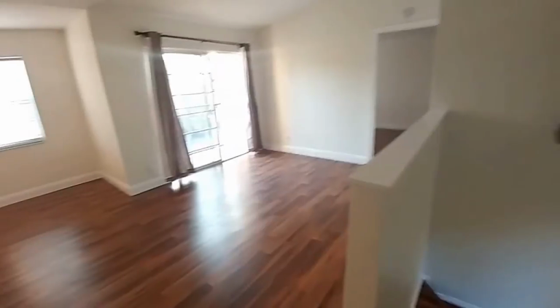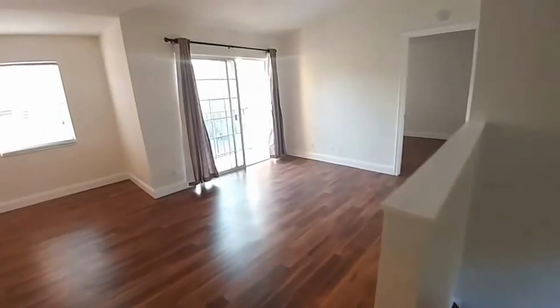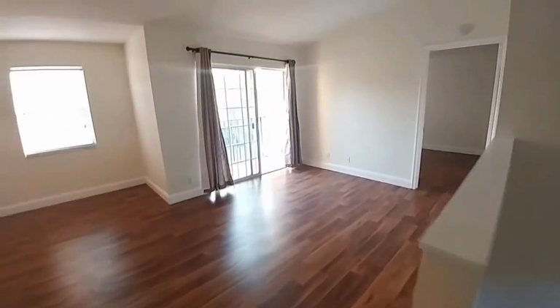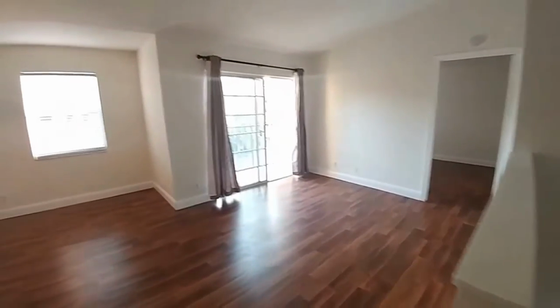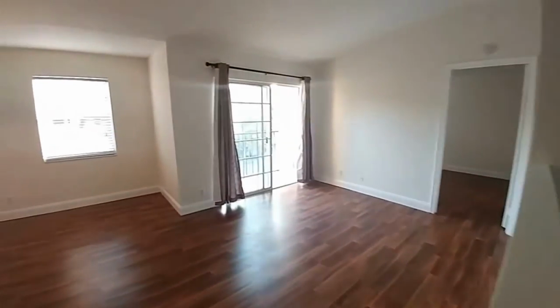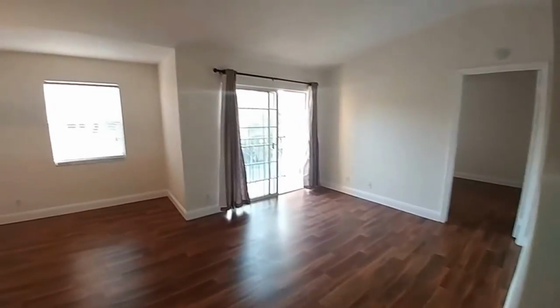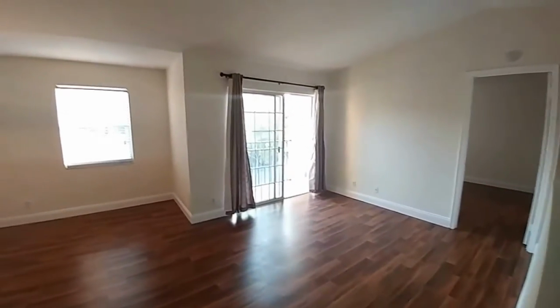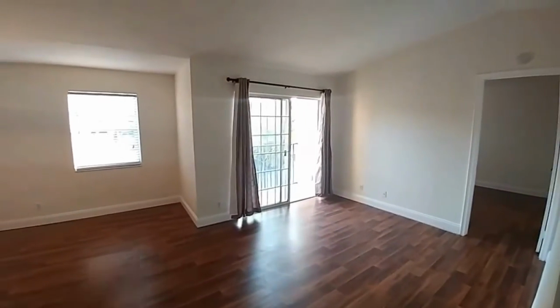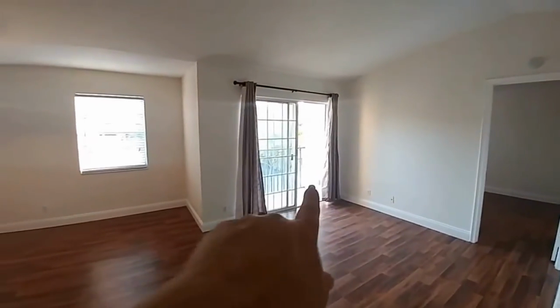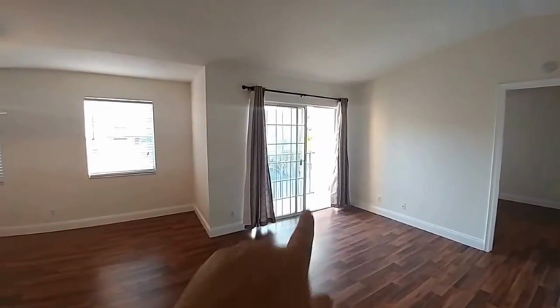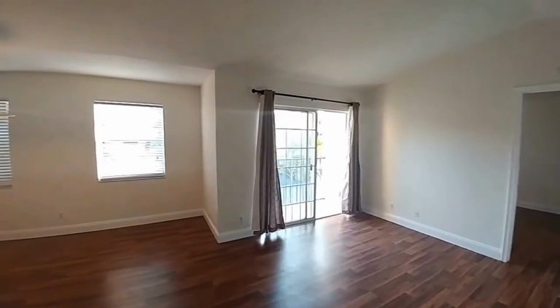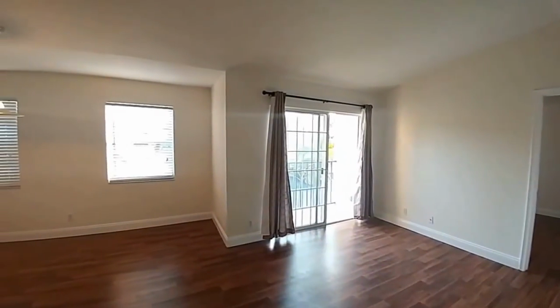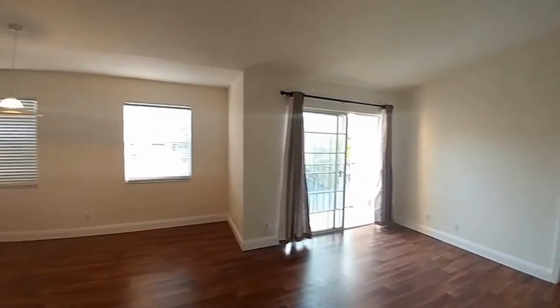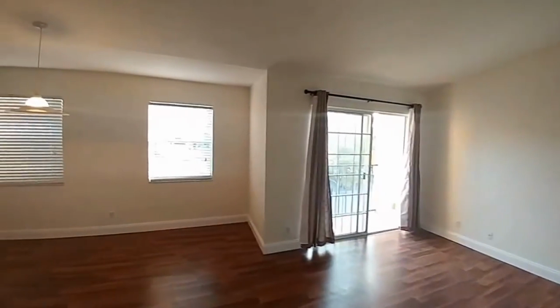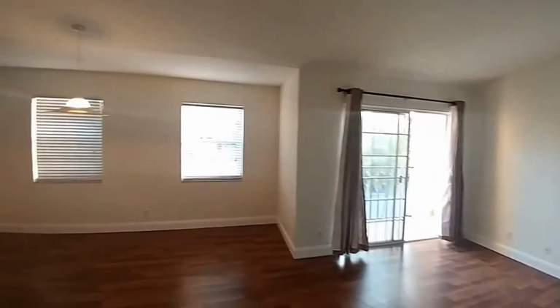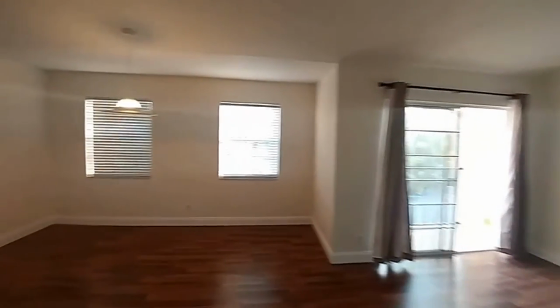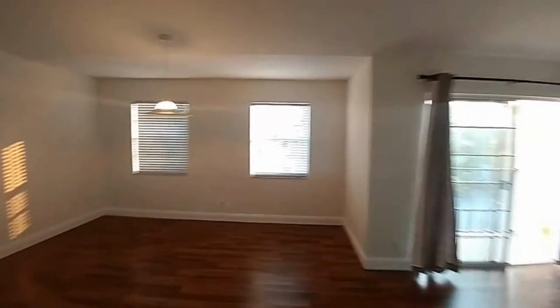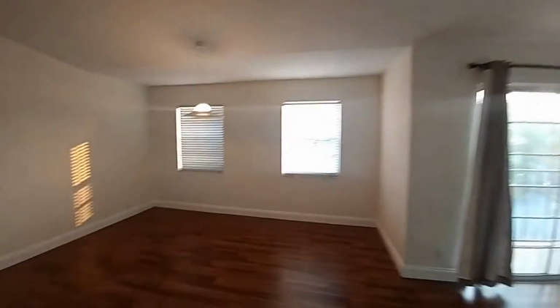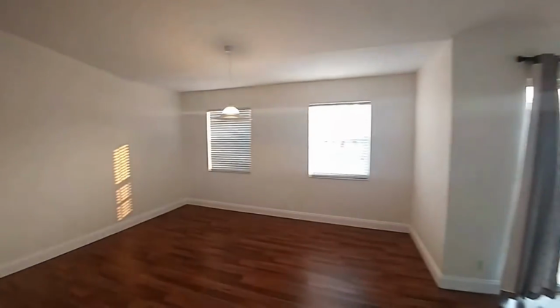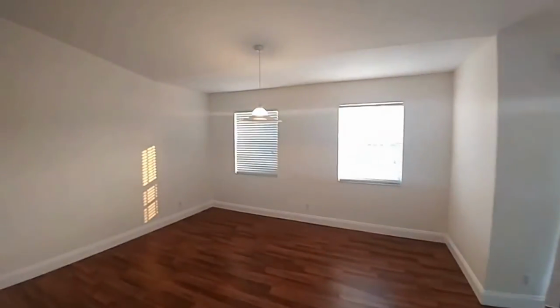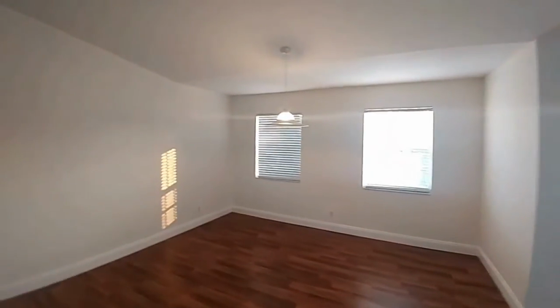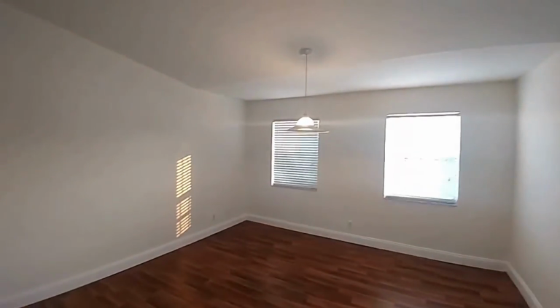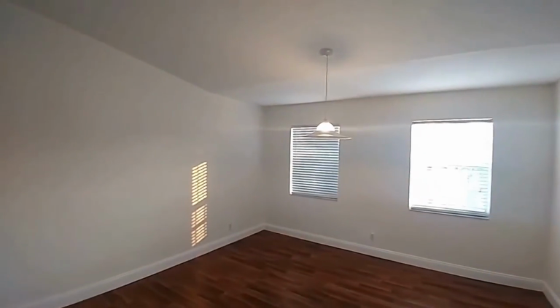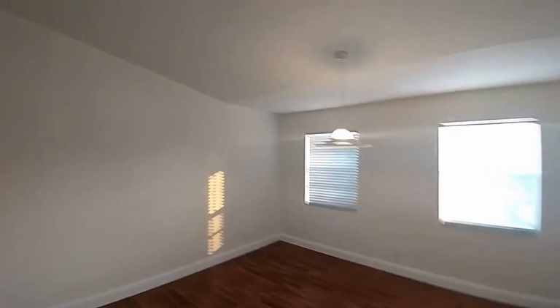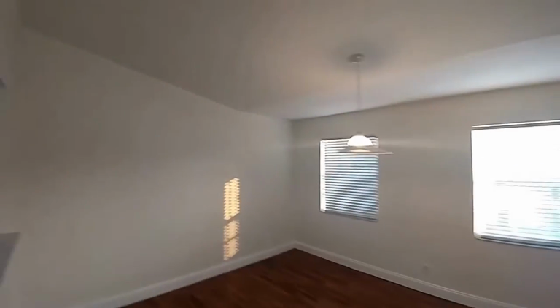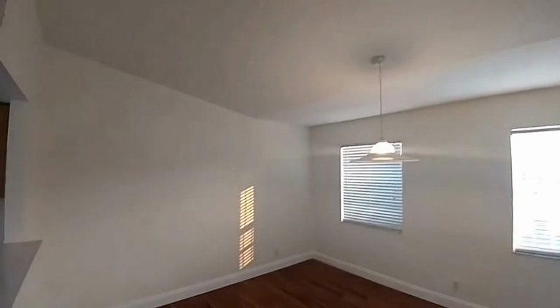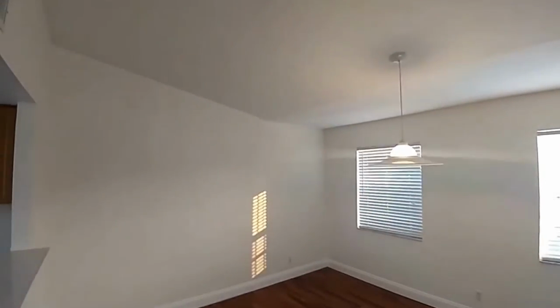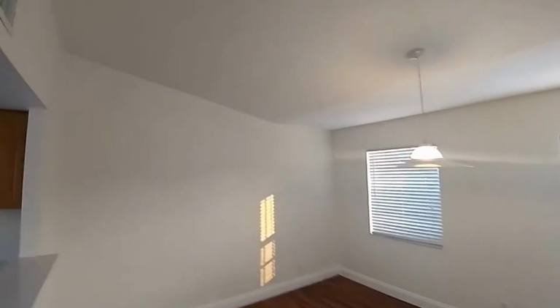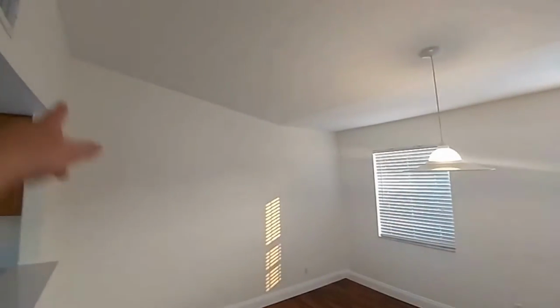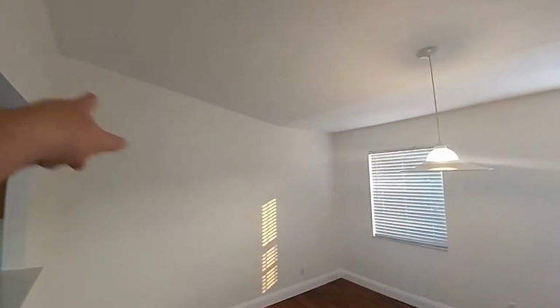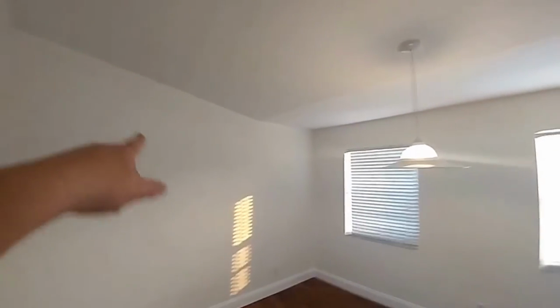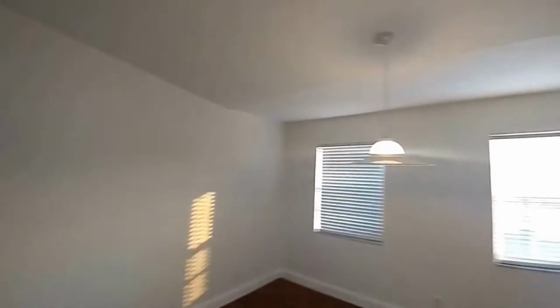Here's the living and dining area, which again has the extra balcony. We've got volume ceilings here as well.